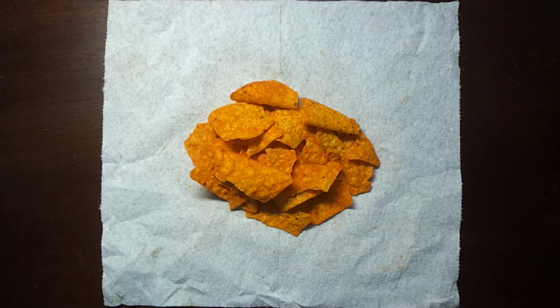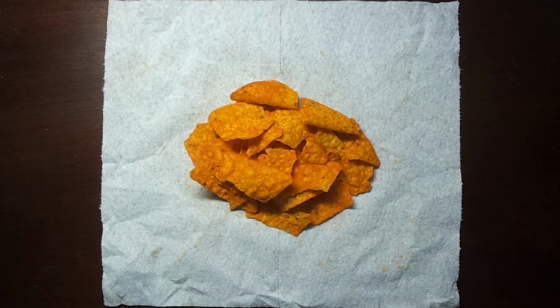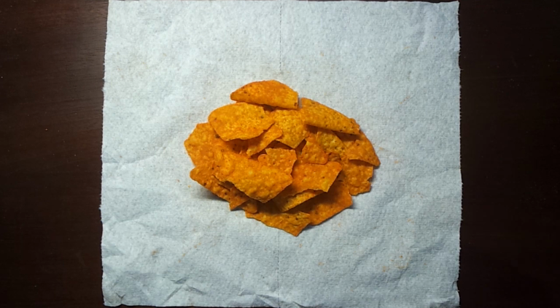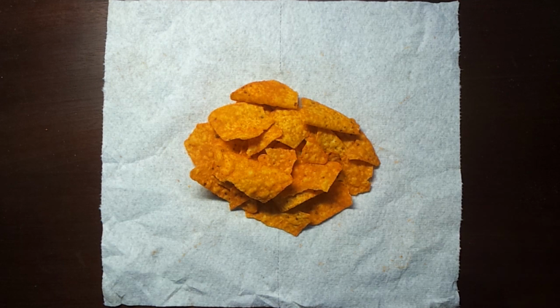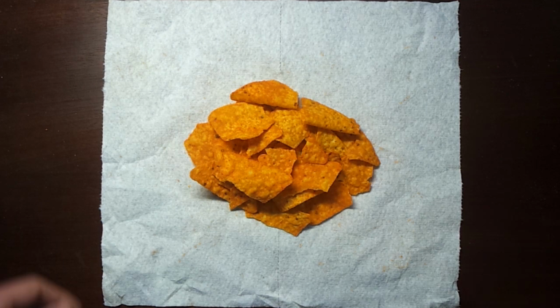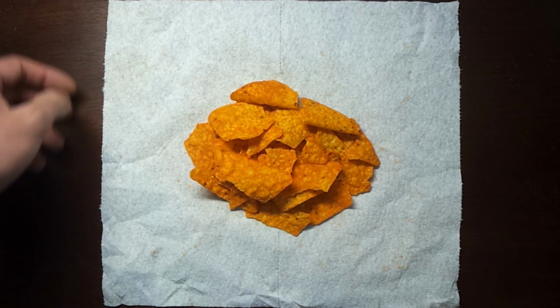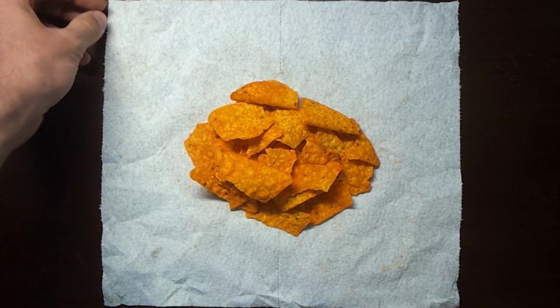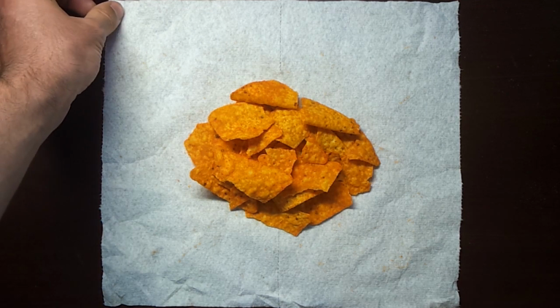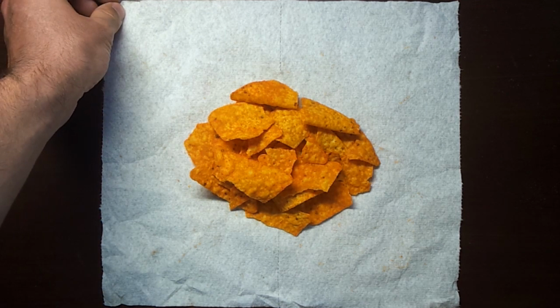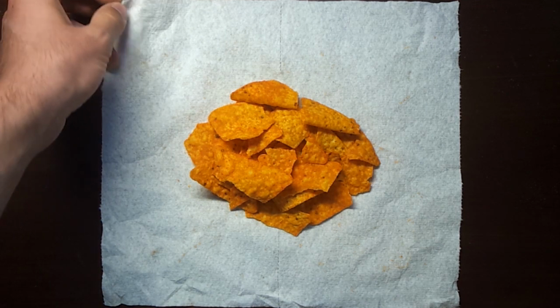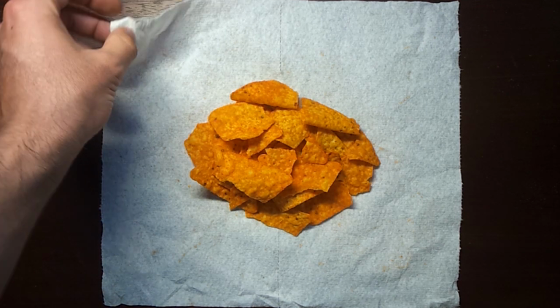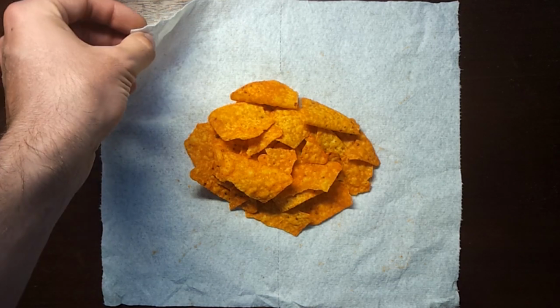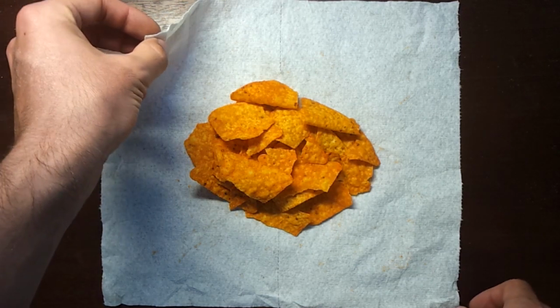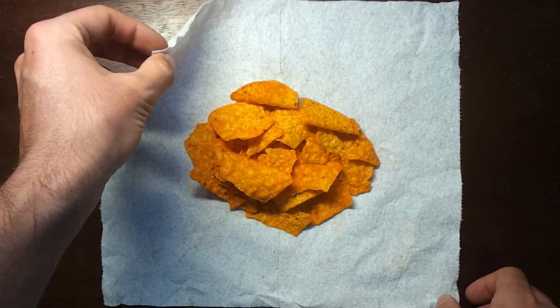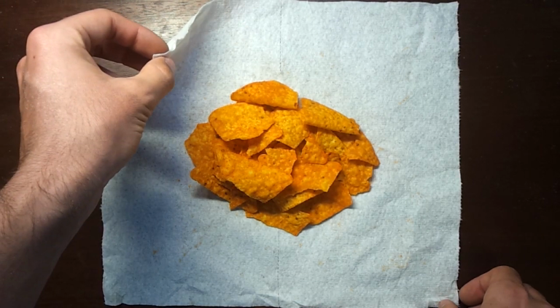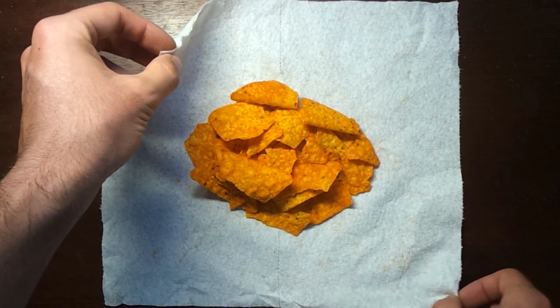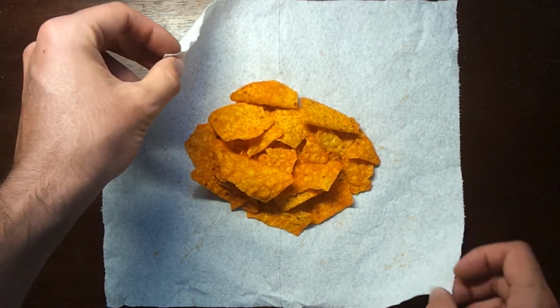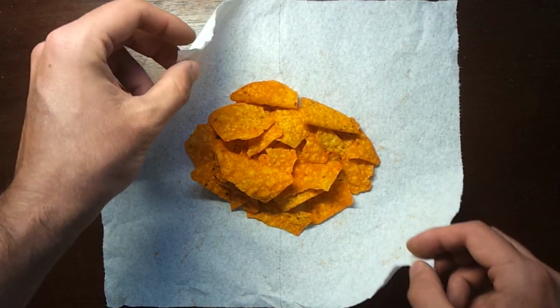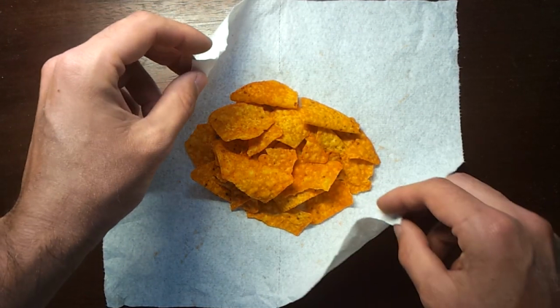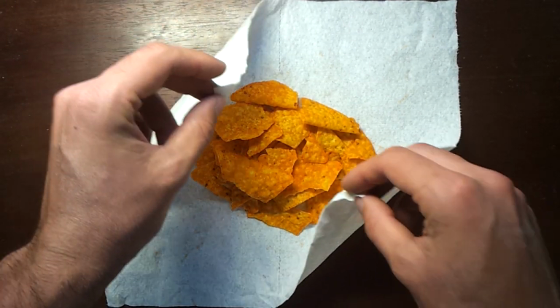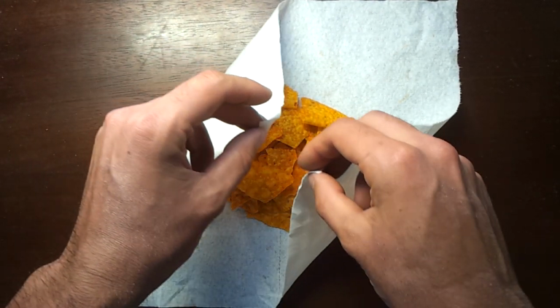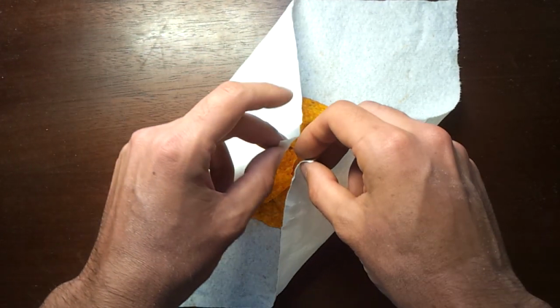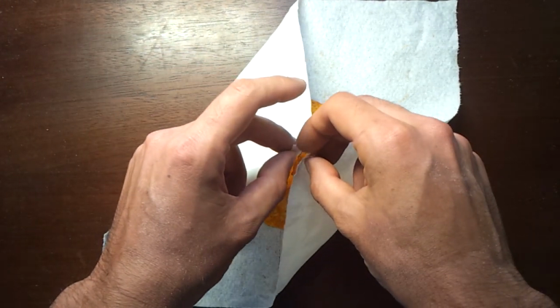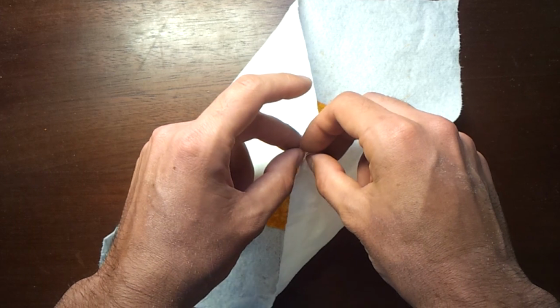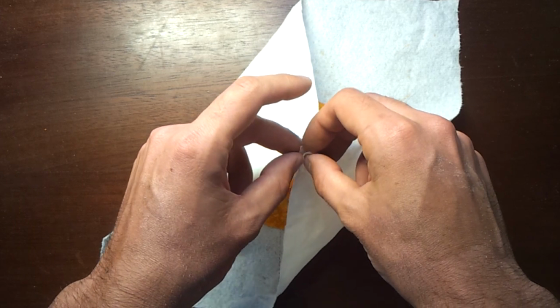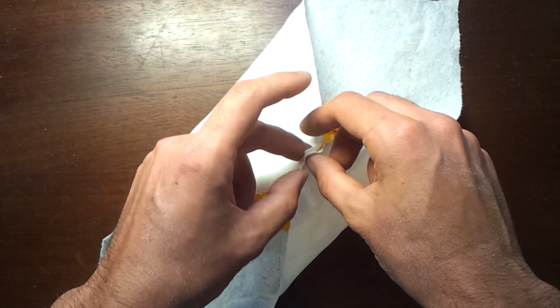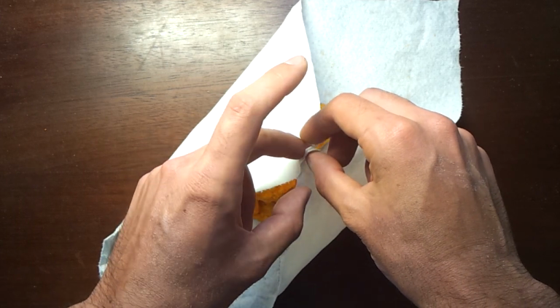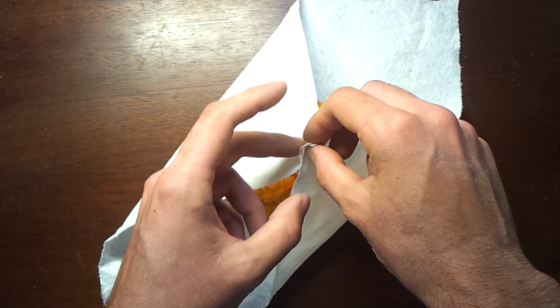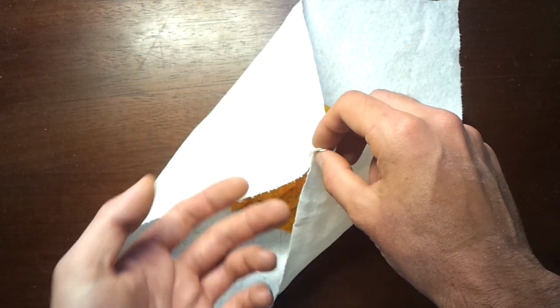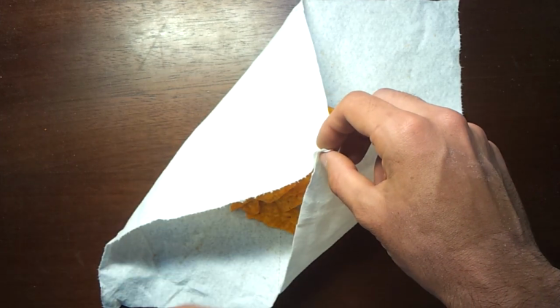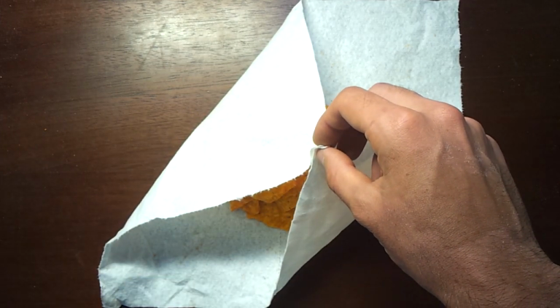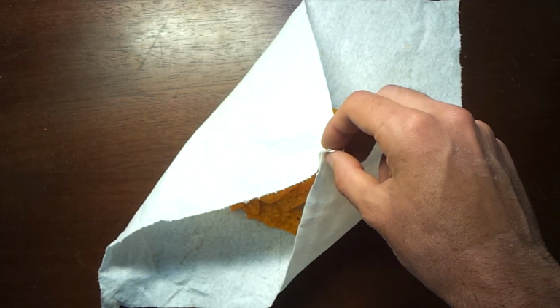To begin with, I will grab the top left corner with my left hand and use my right hand to grab the bottom right corner. I will join them and grab both corners with my right hand.